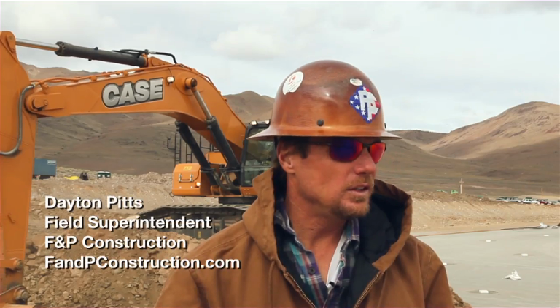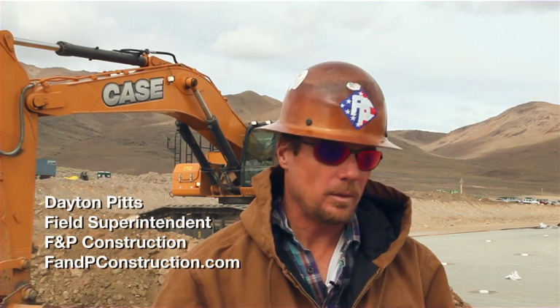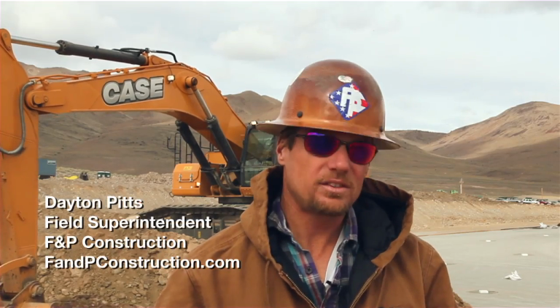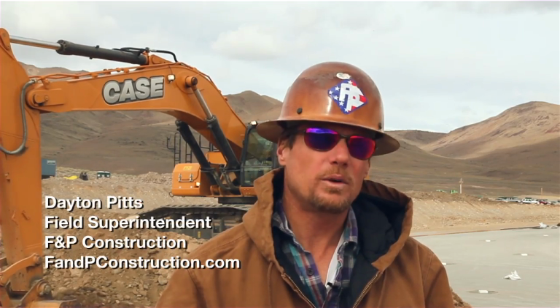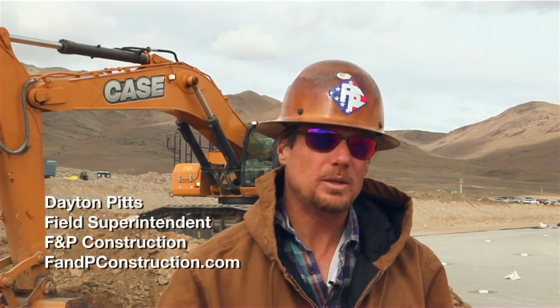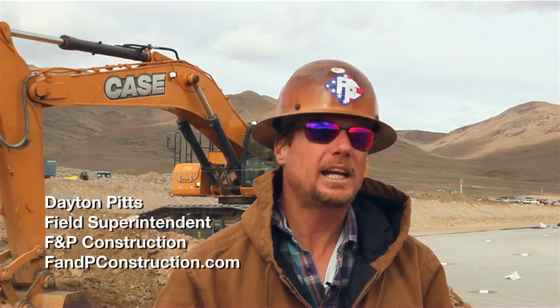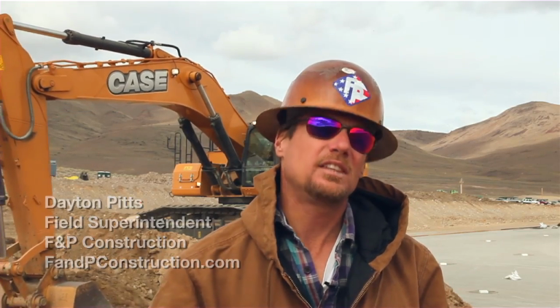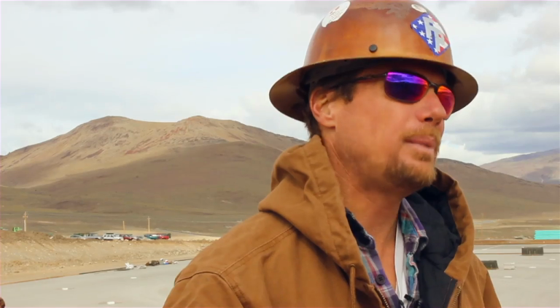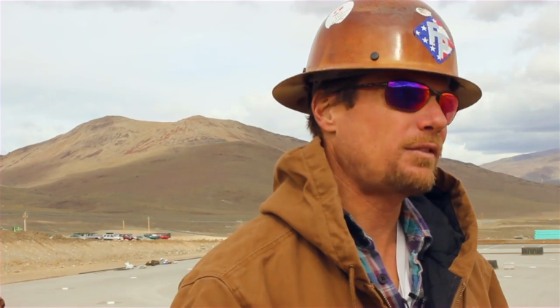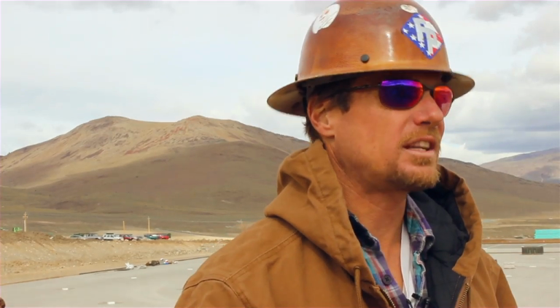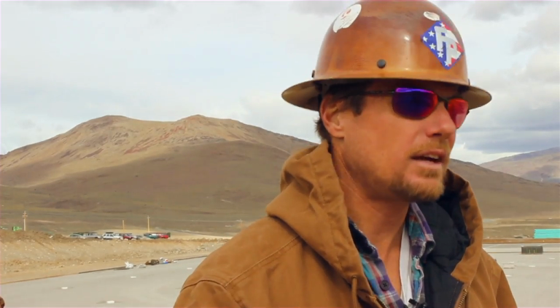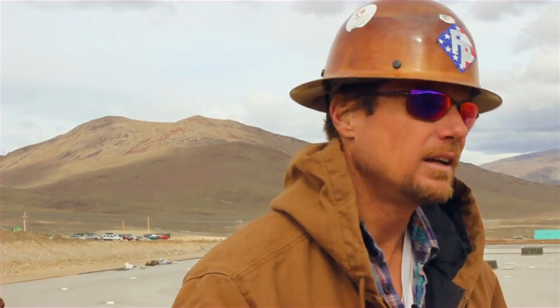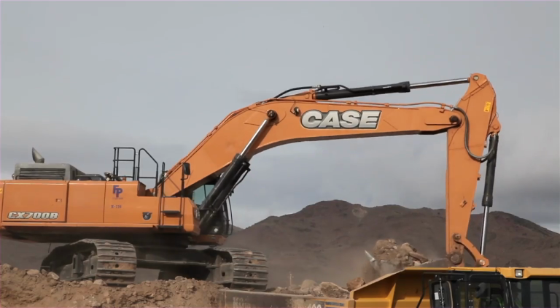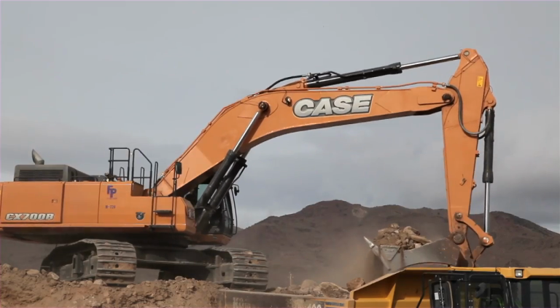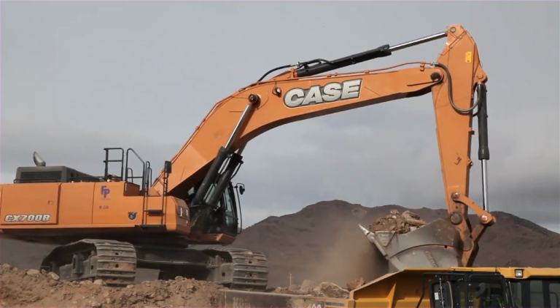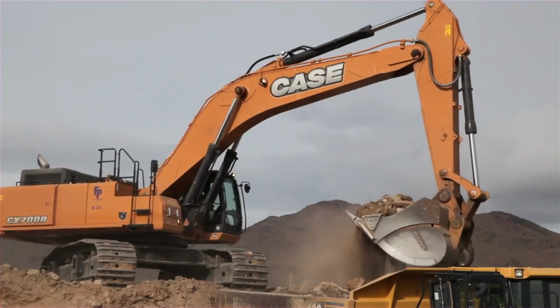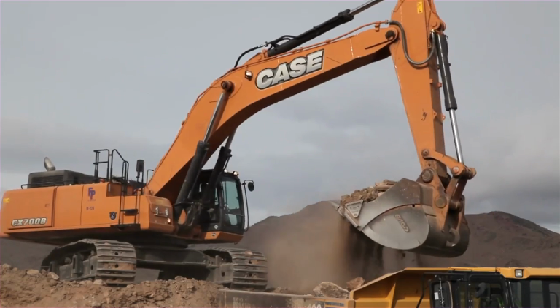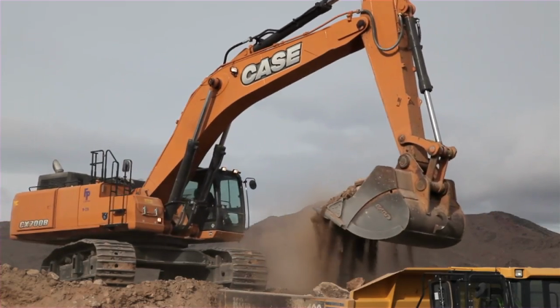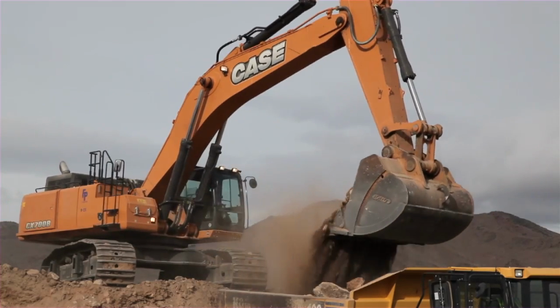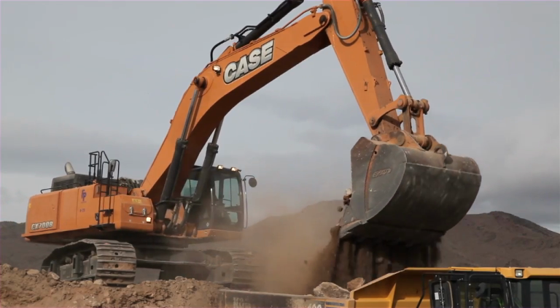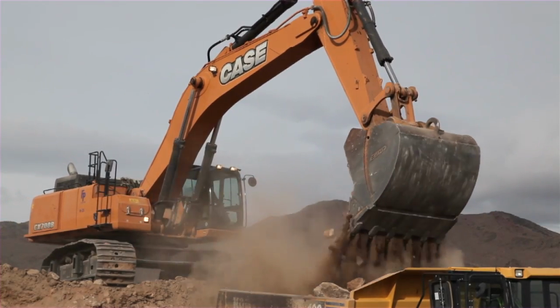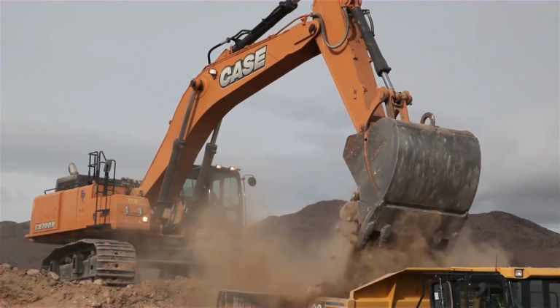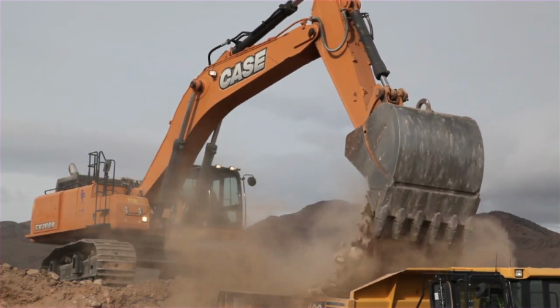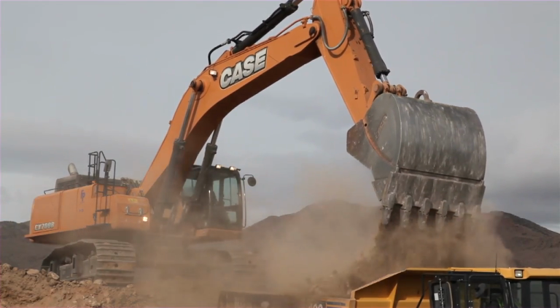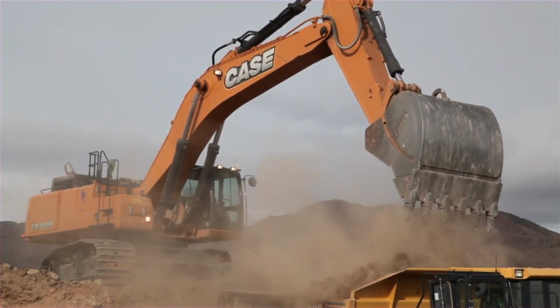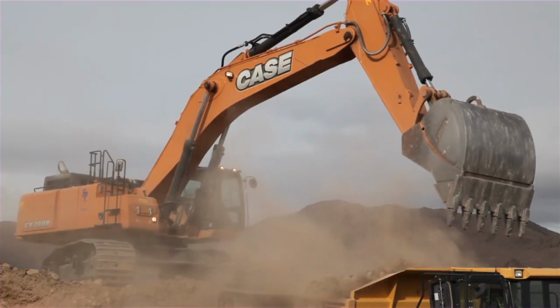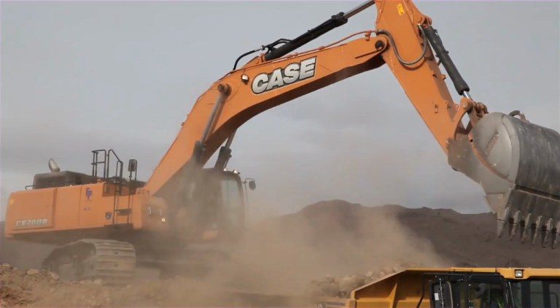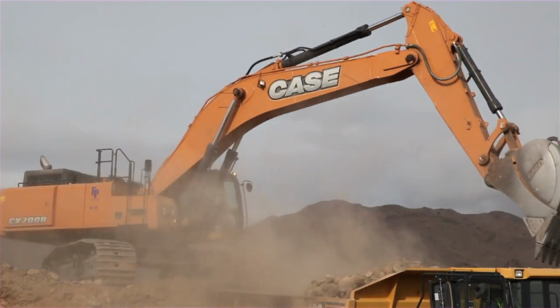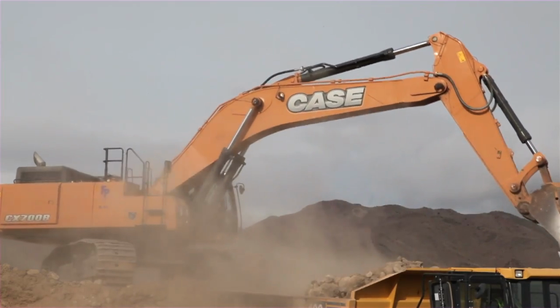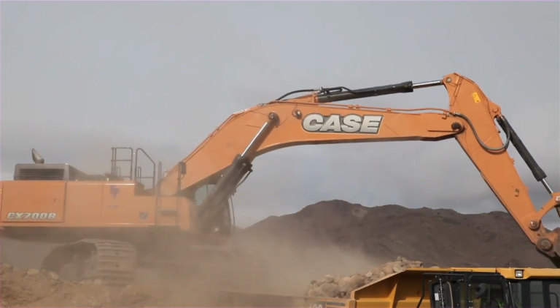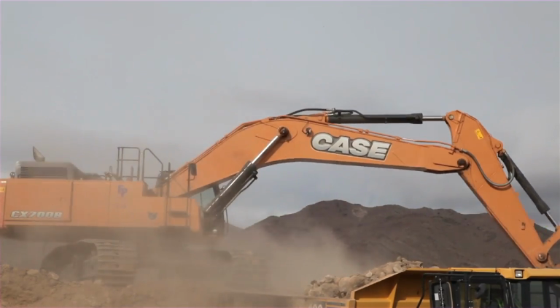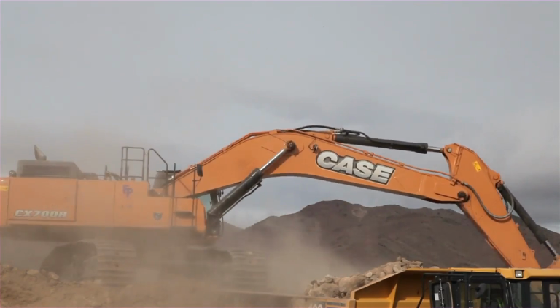The biggest thing with this machine is its speed for the size of it. It cycles very fast. We've had it next to another machine from another manufacturer and it beat that machine hands down.